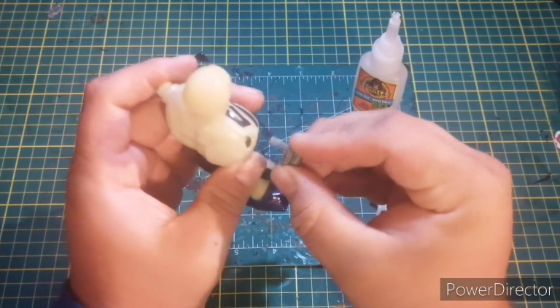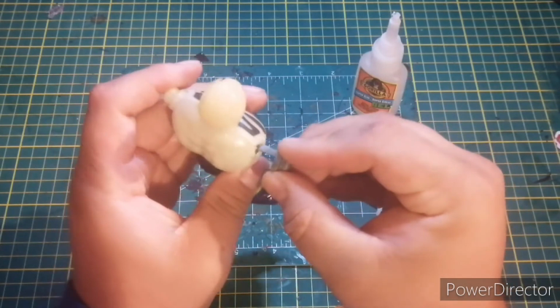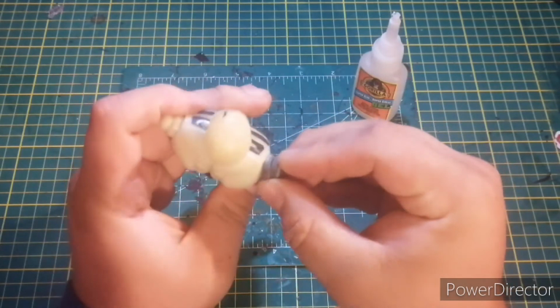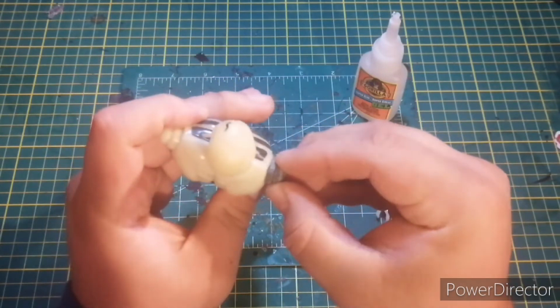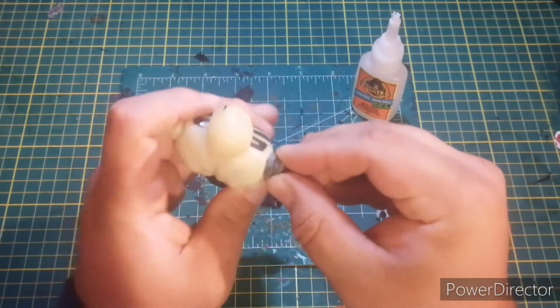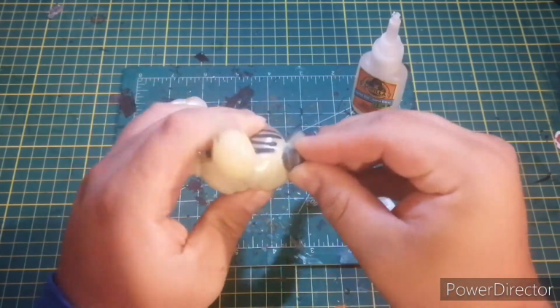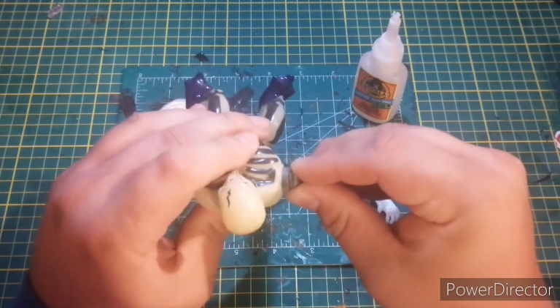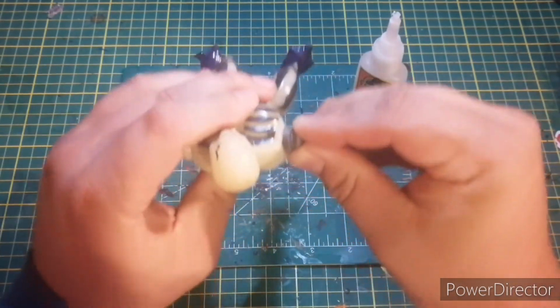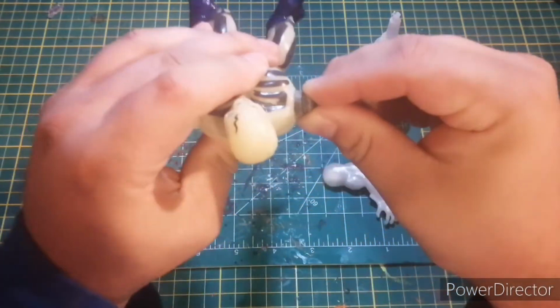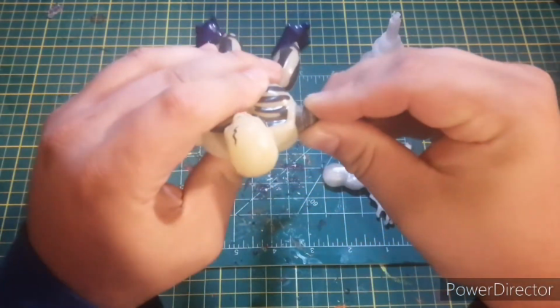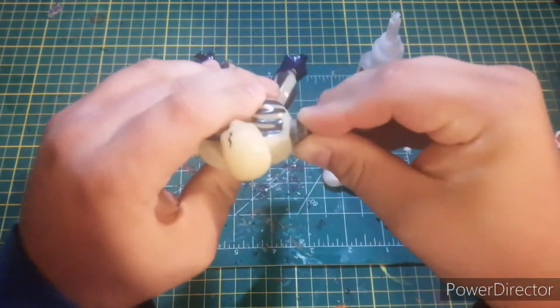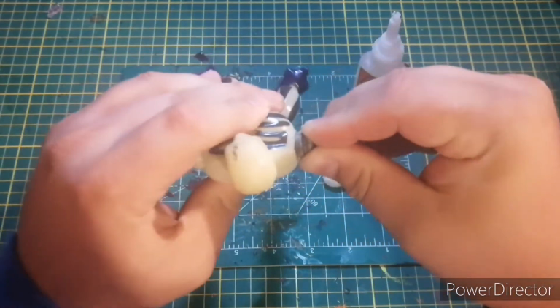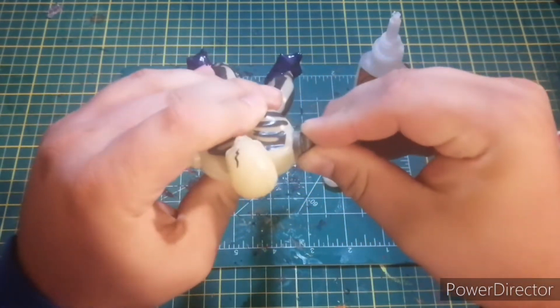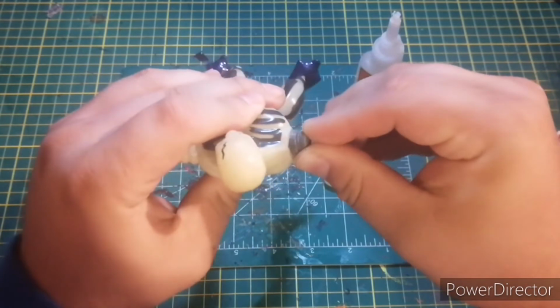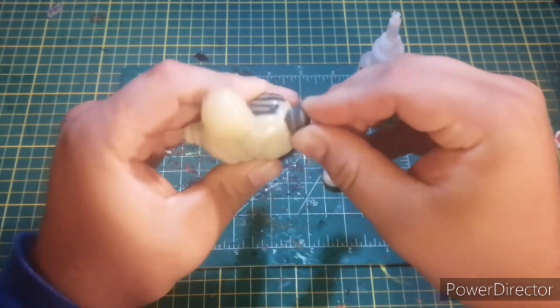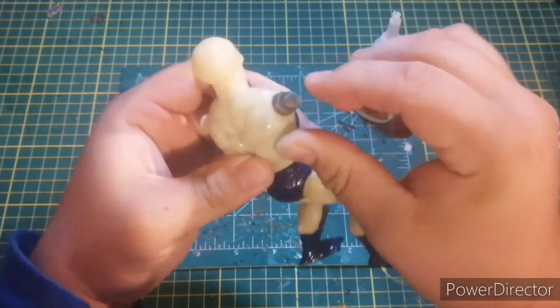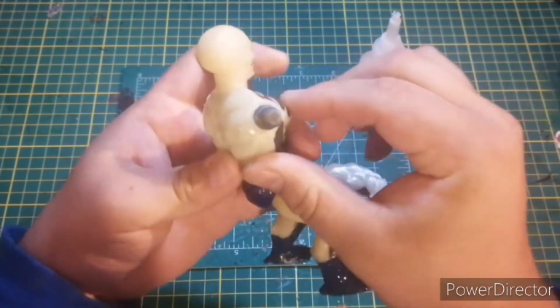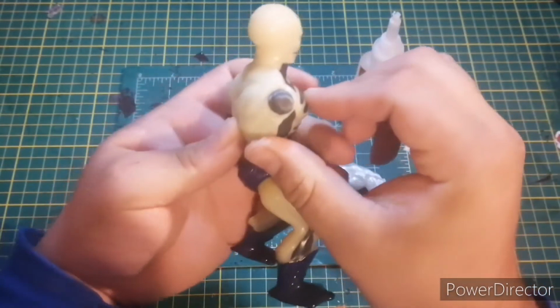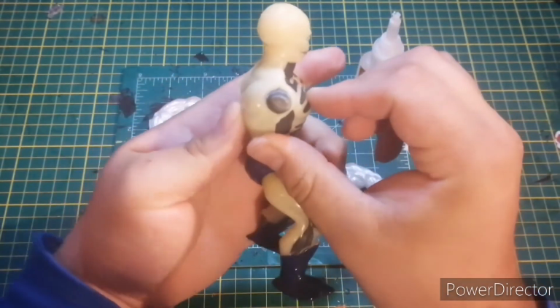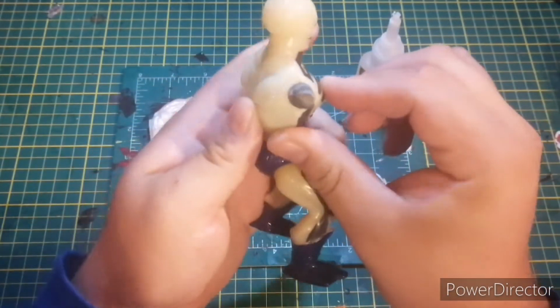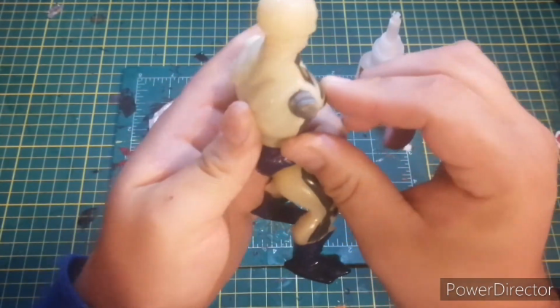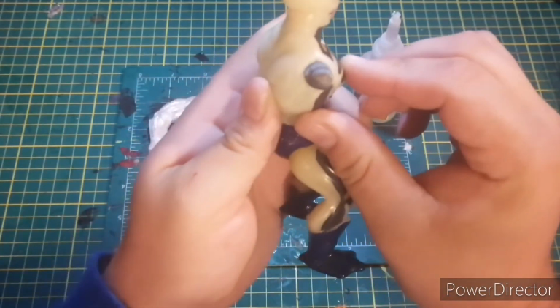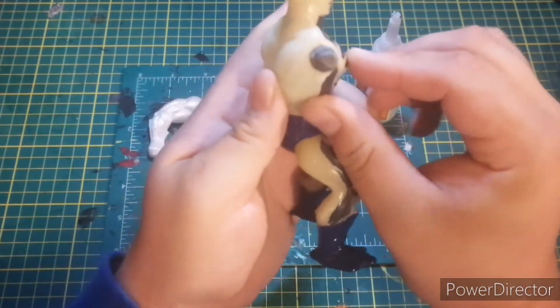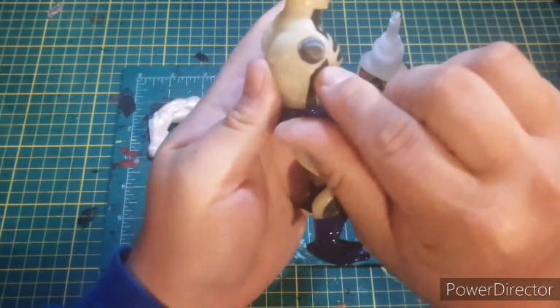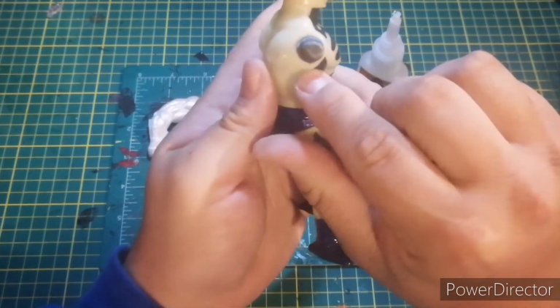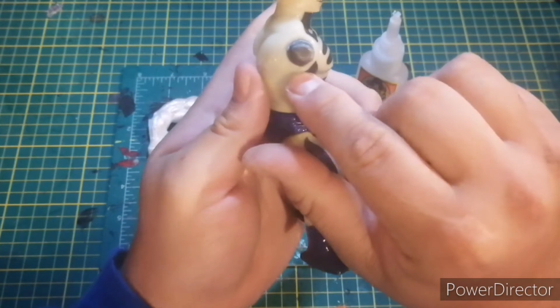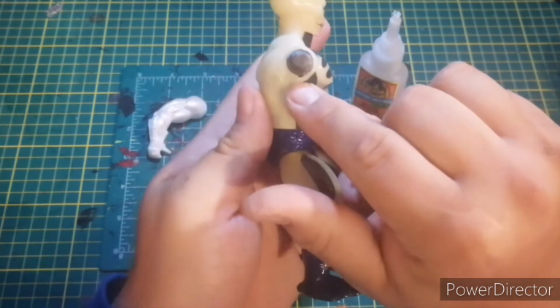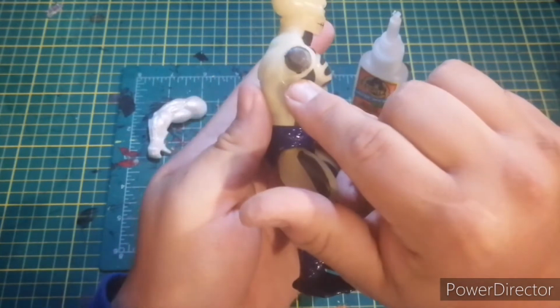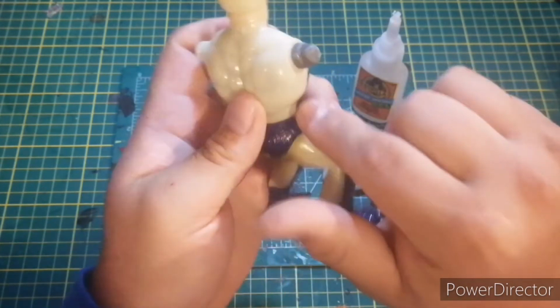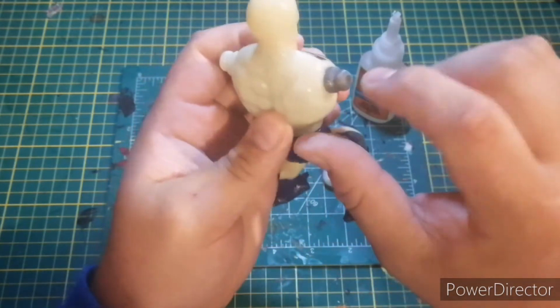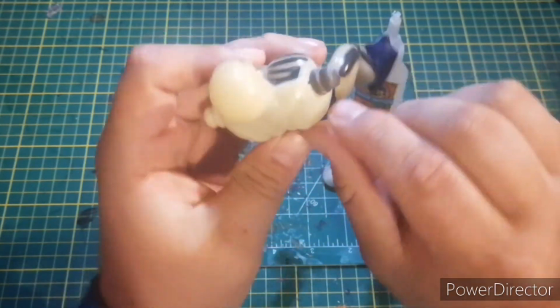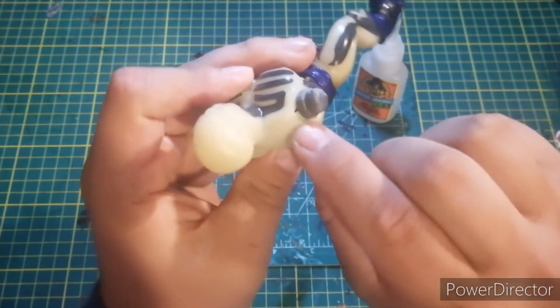We're gonna see how he fits right there — you want to push this up so that peg is resting on top of the old spot. You can see where the old piece is missing, there's a hole there, and there's gonna be a hole up top.